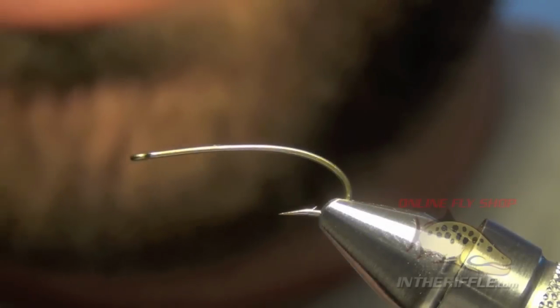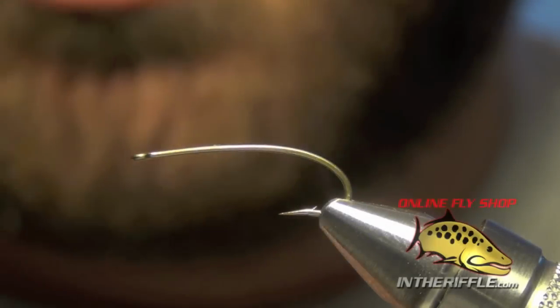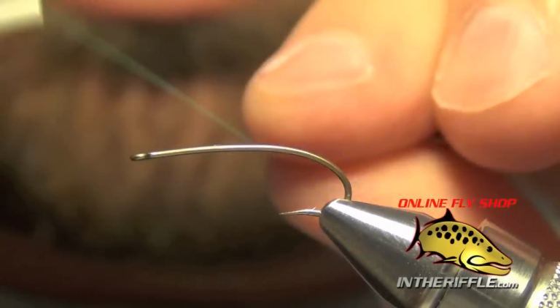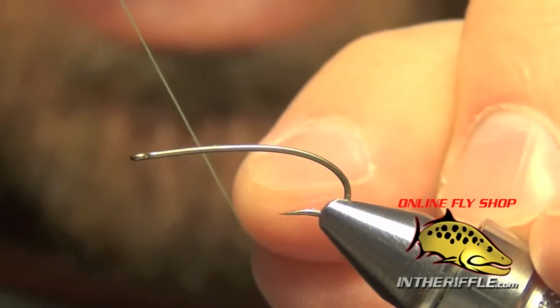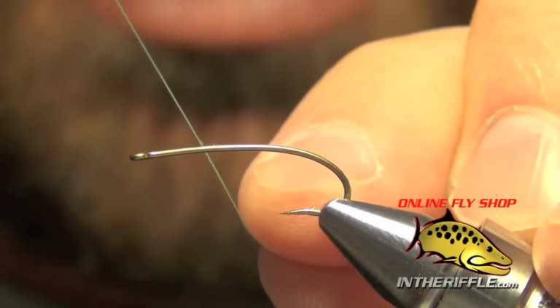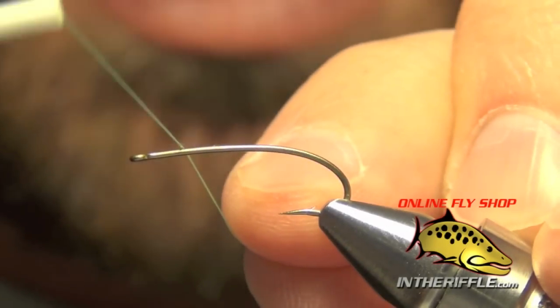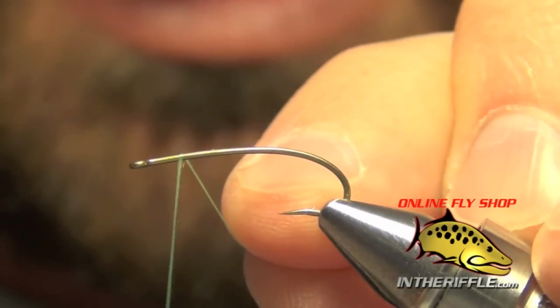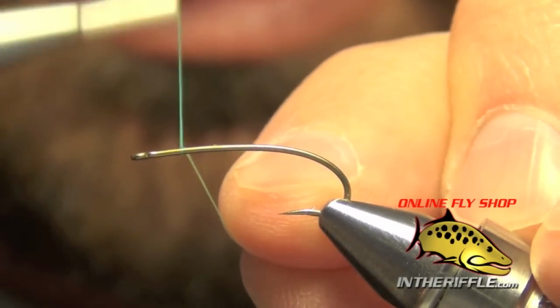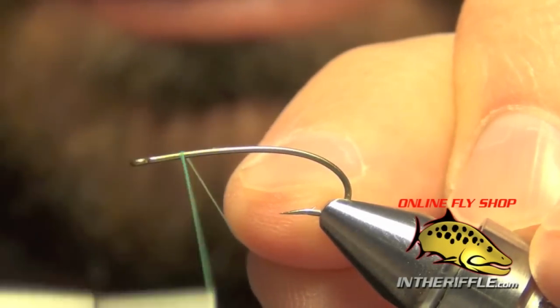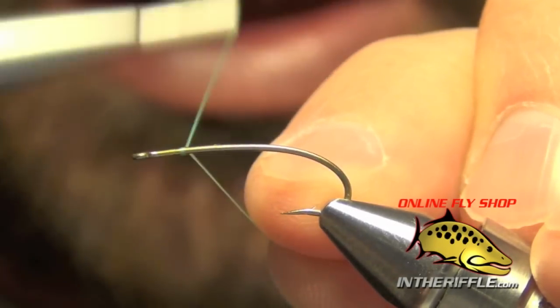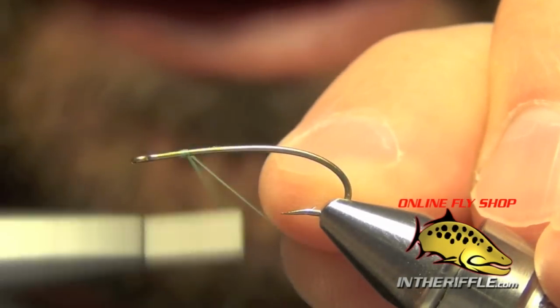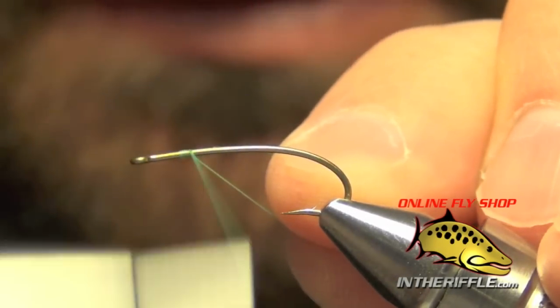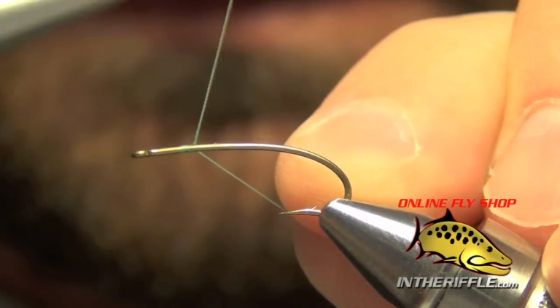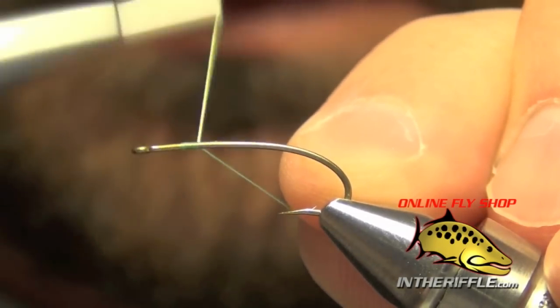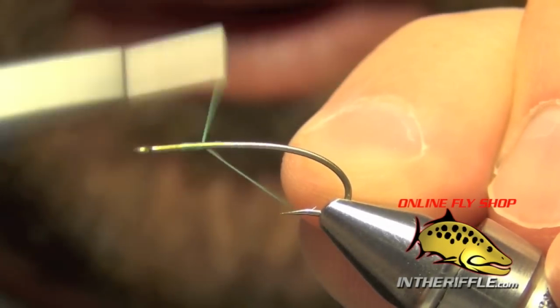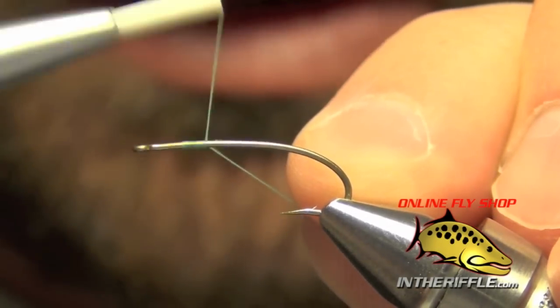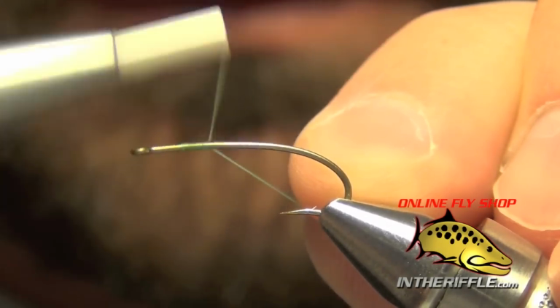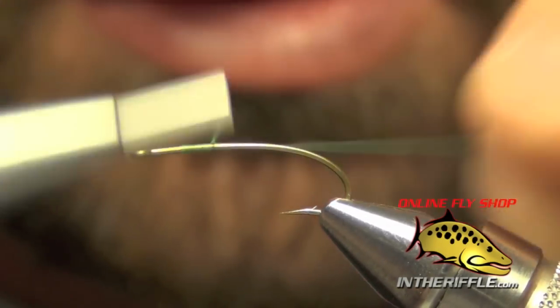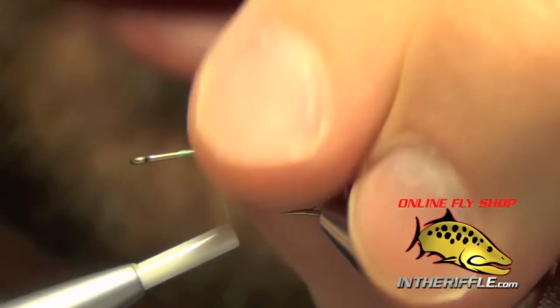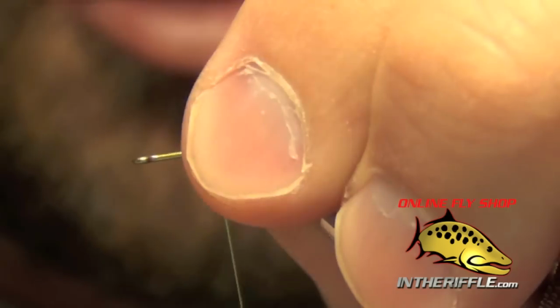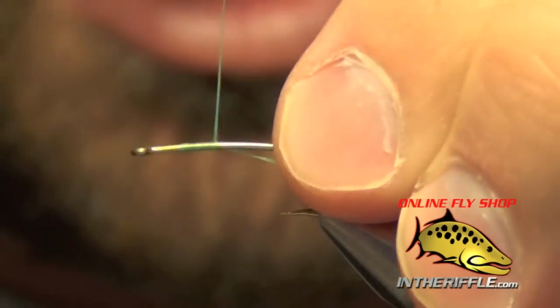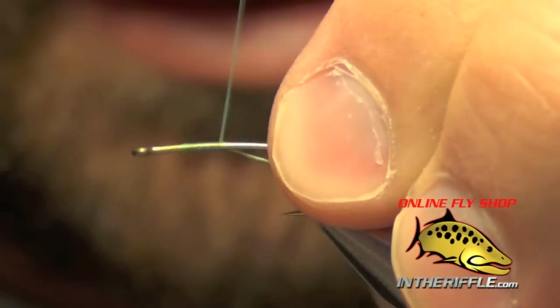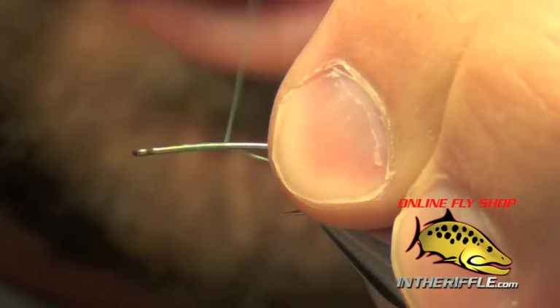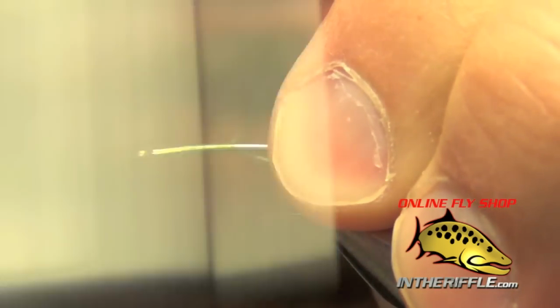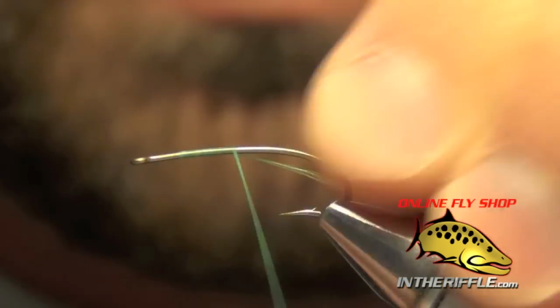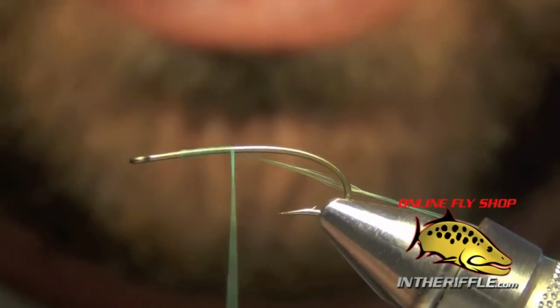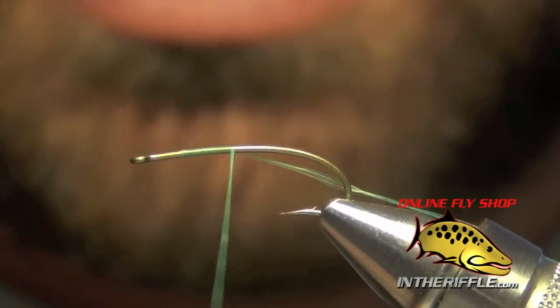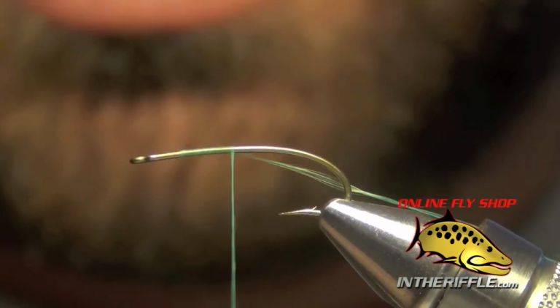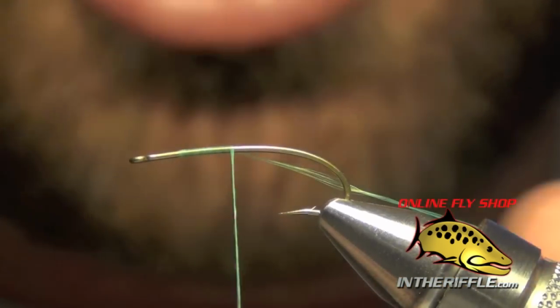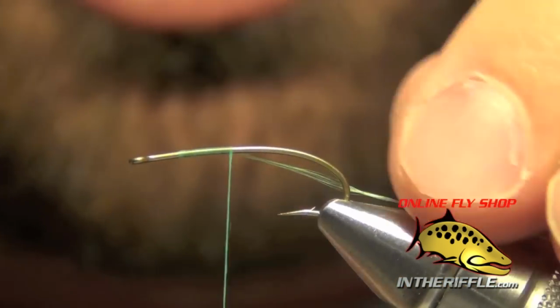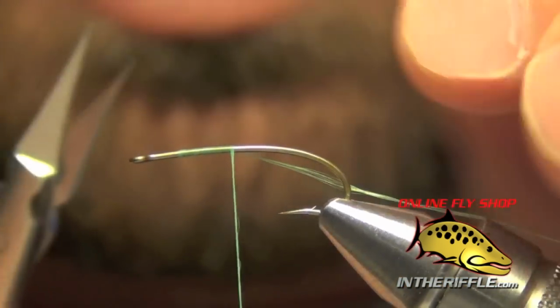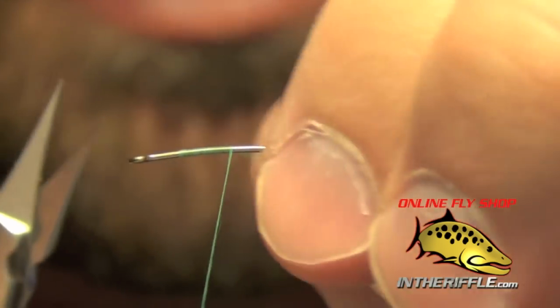Here we're going to tie Garcia's Mini Hot. The first thing we're going to do is start off with some chartreuse thread.